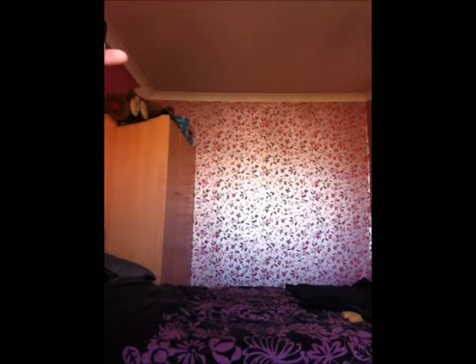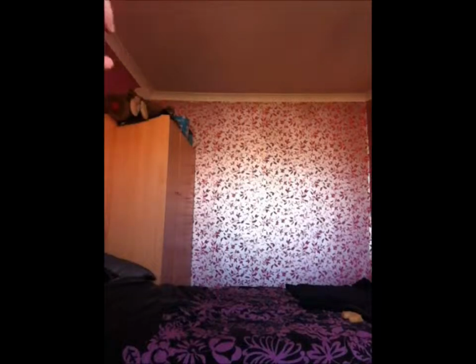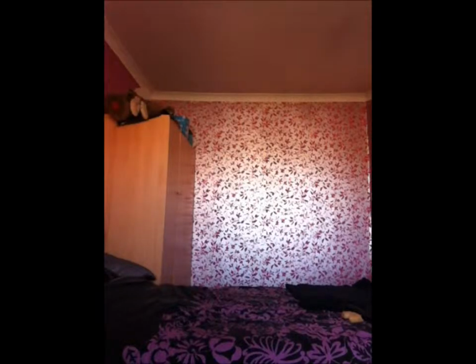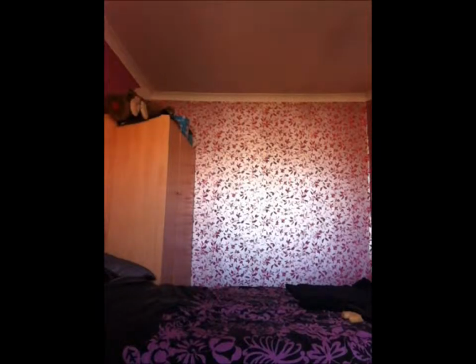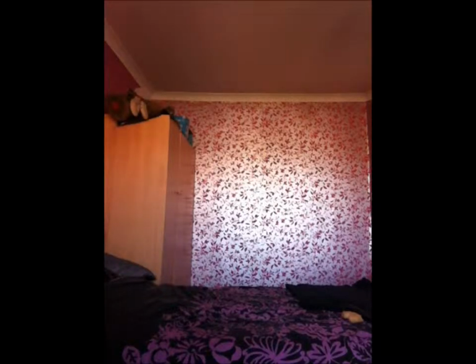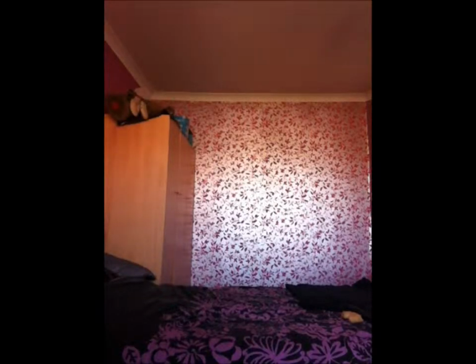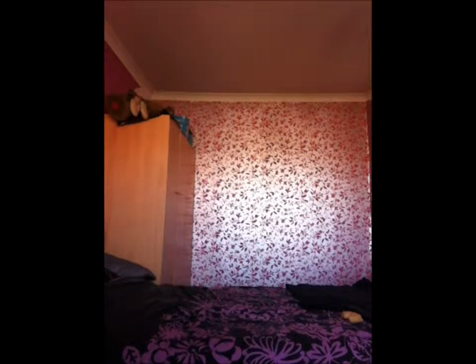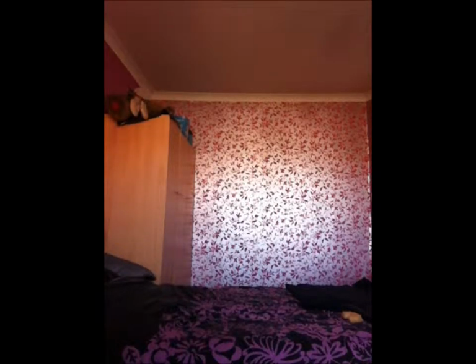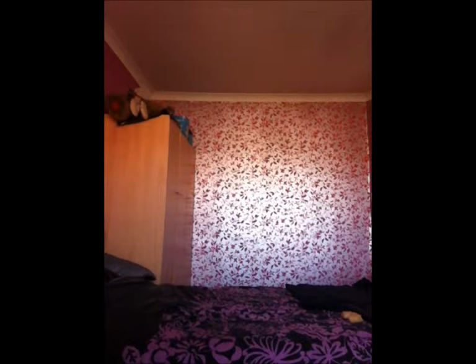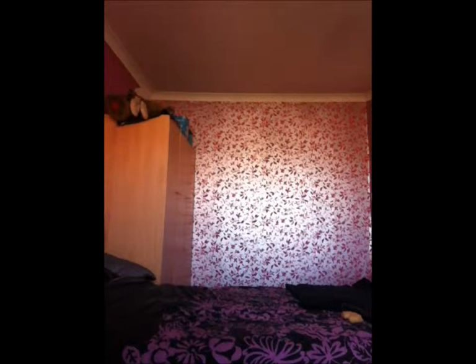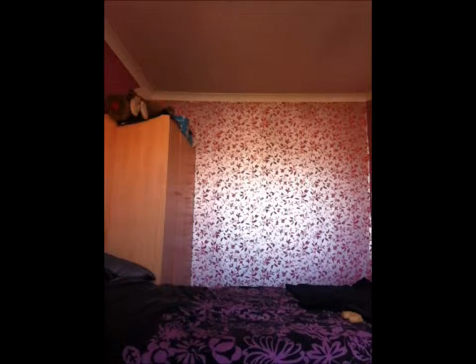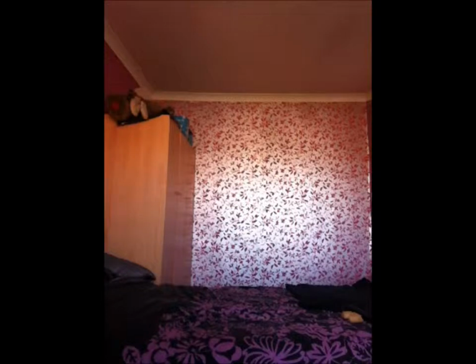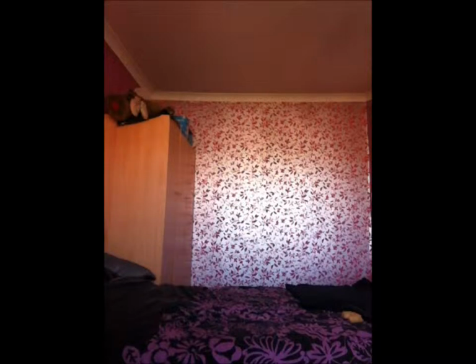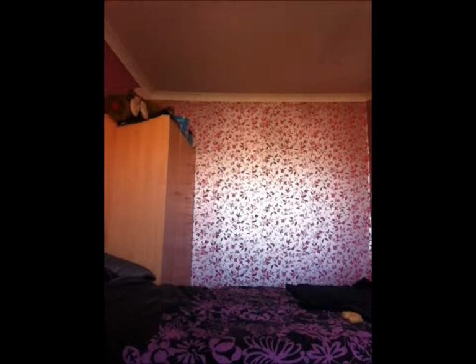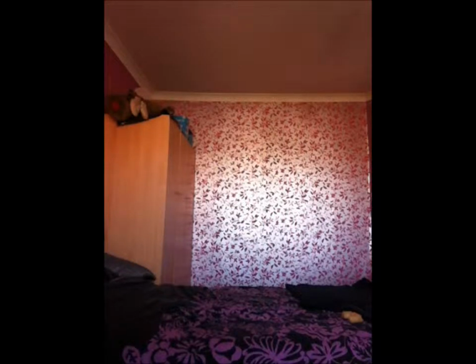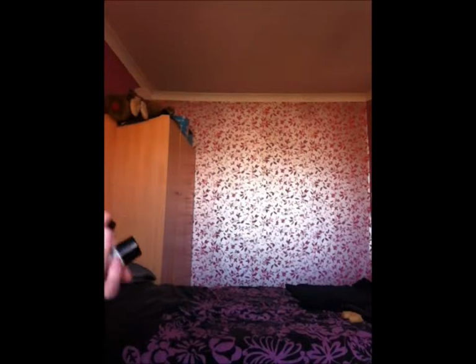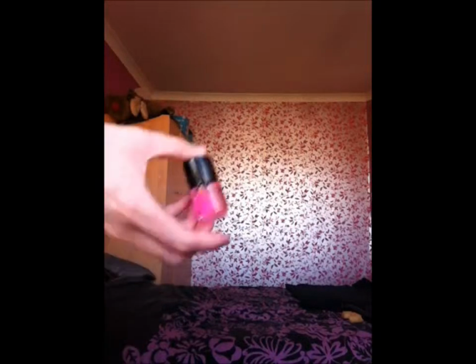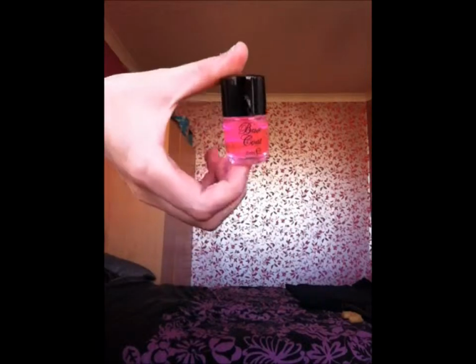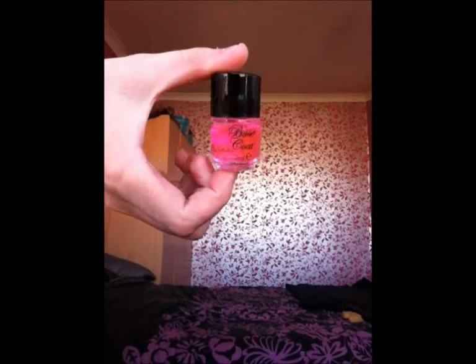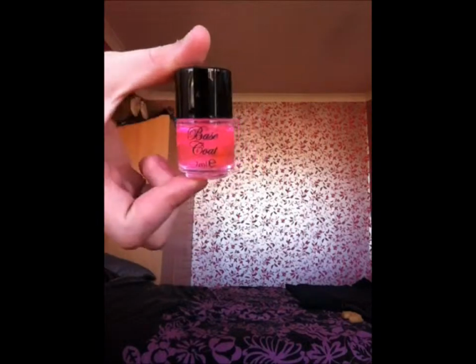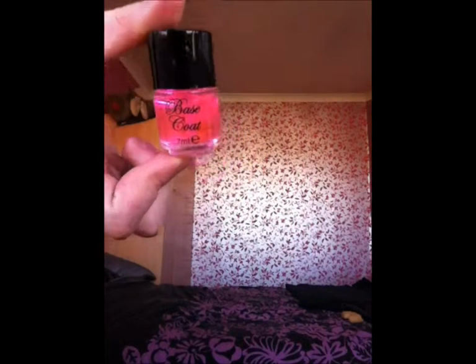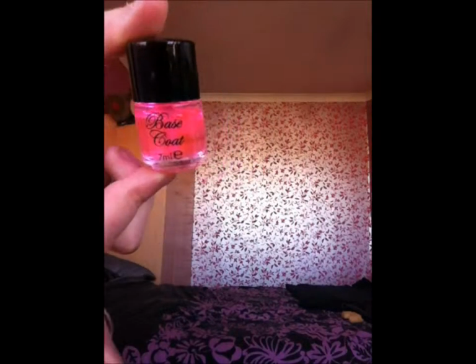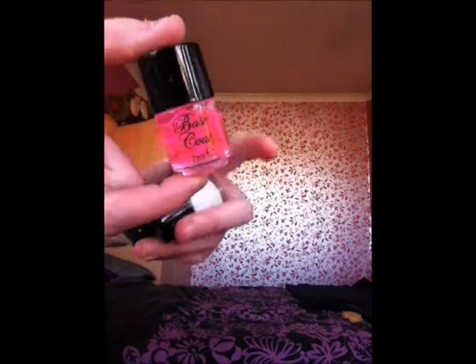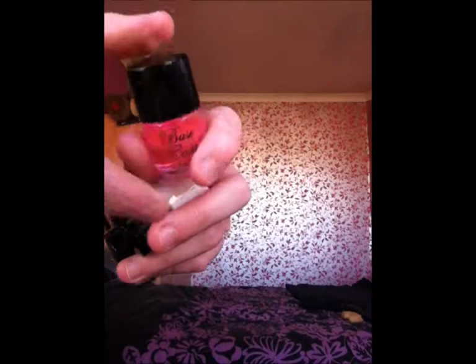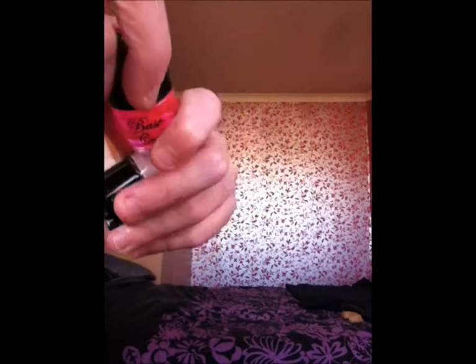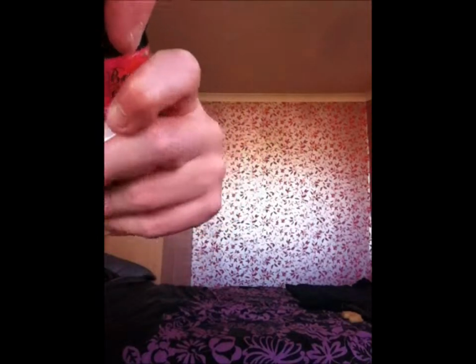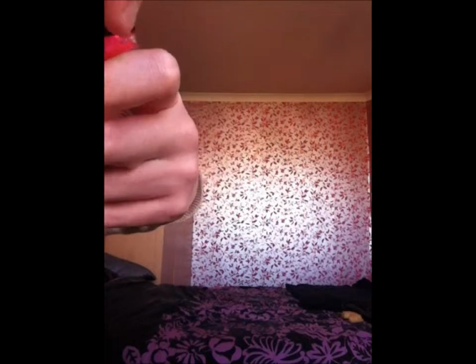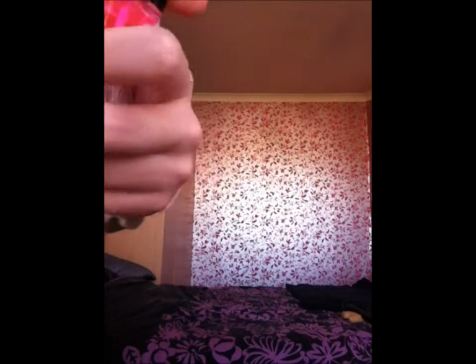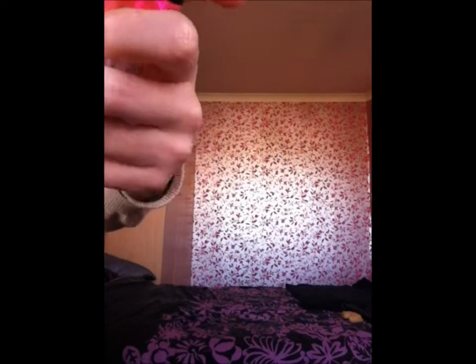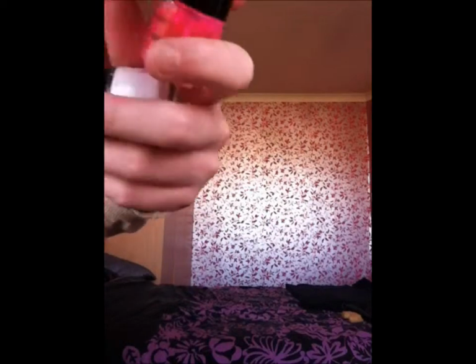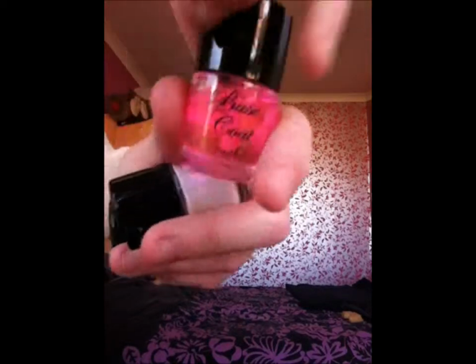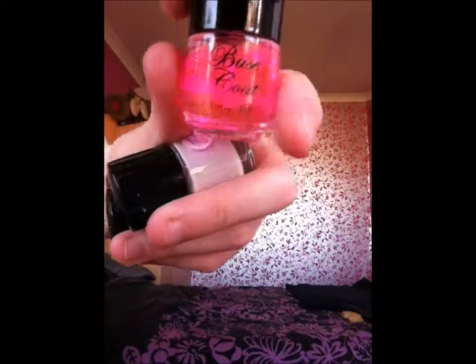To start off we are going to go through the base coats and coats you put on. We have a base coat here which is just a clear gloss at 7mm.